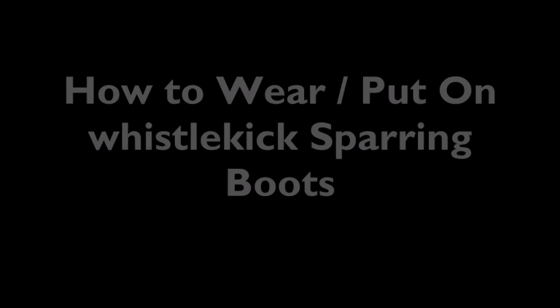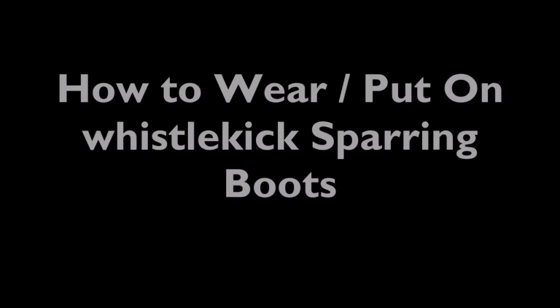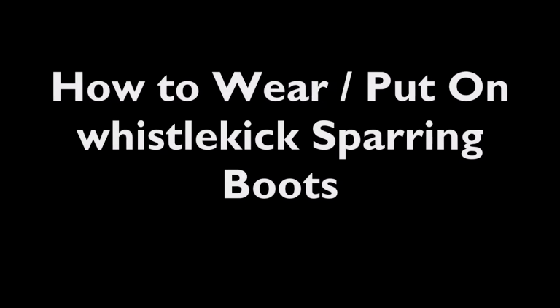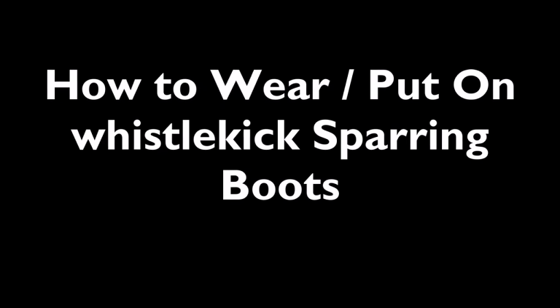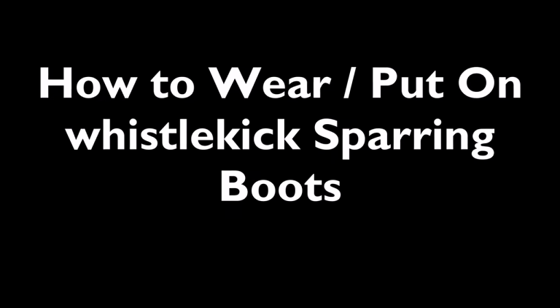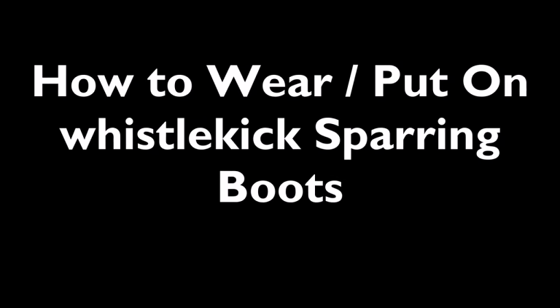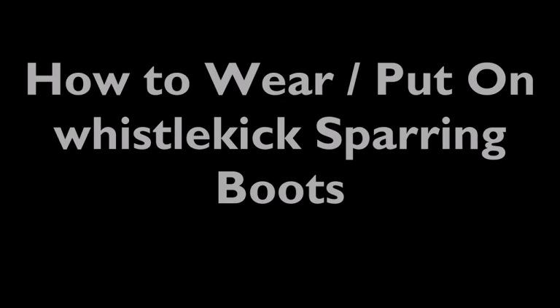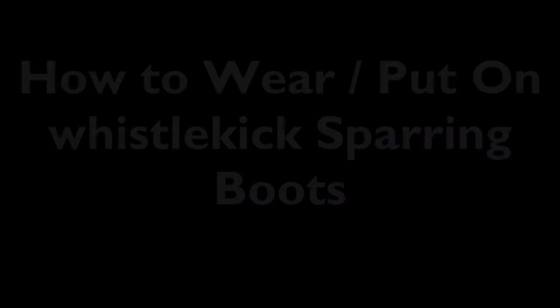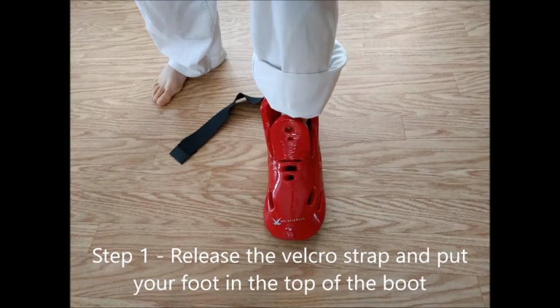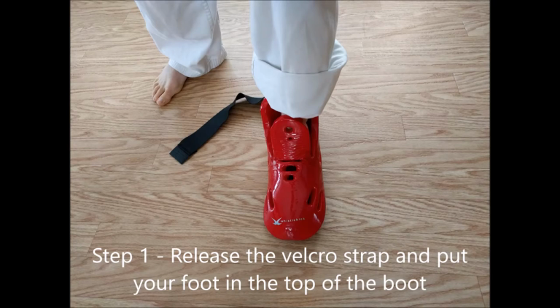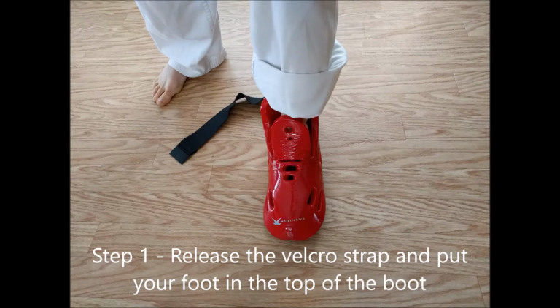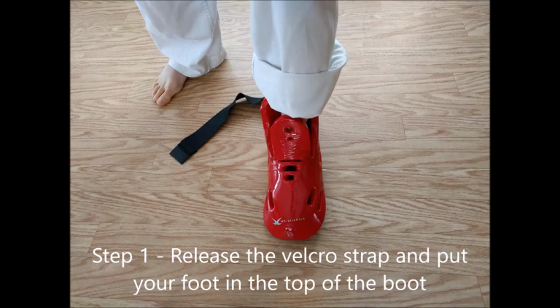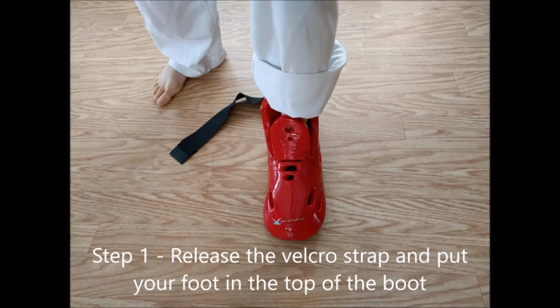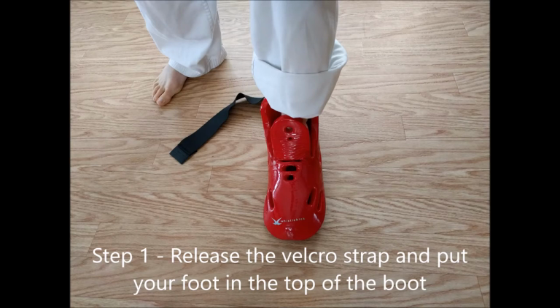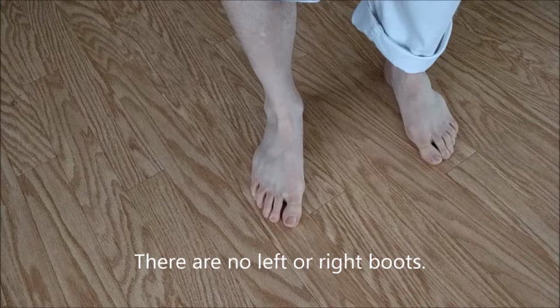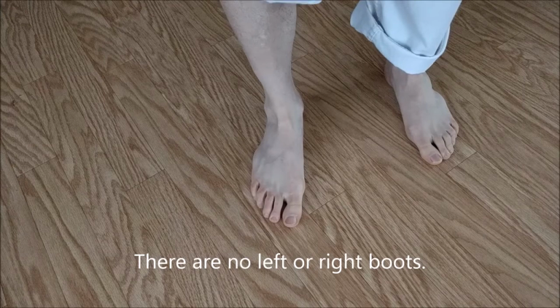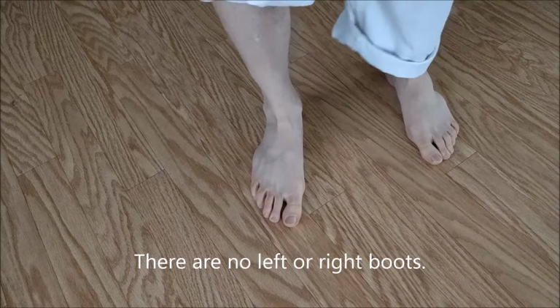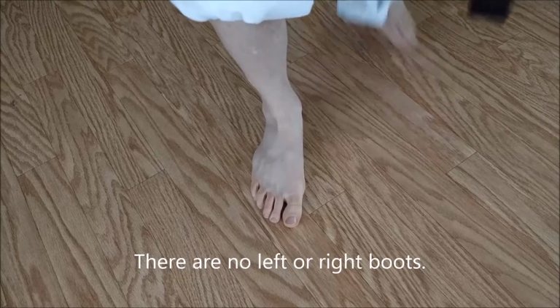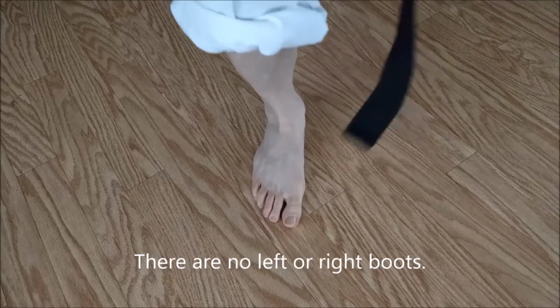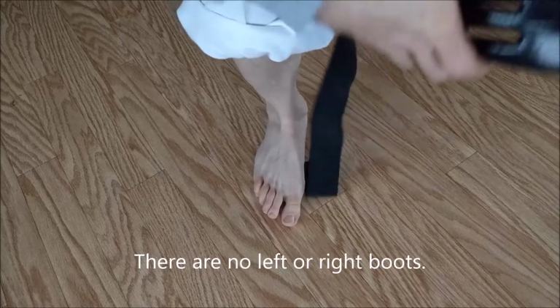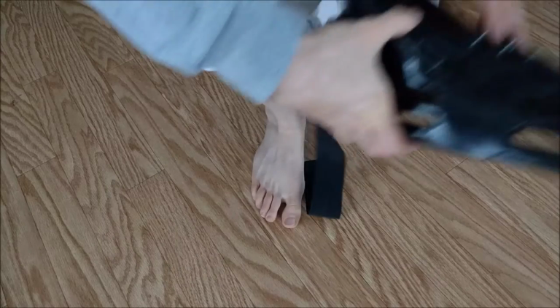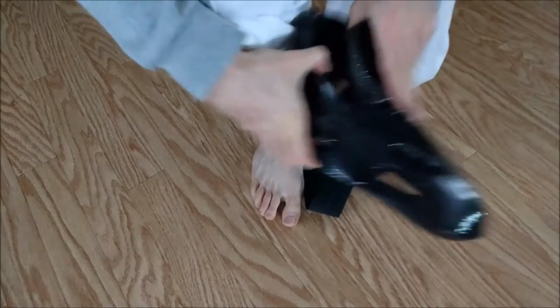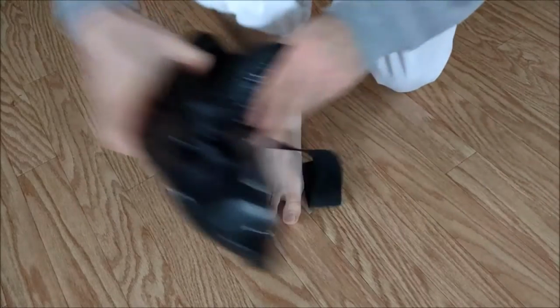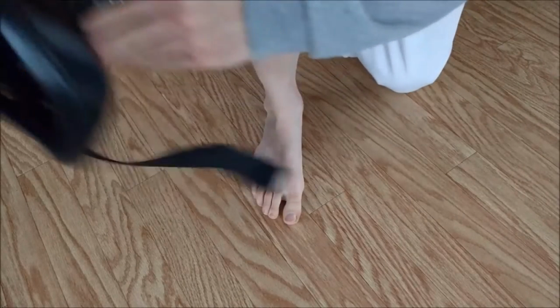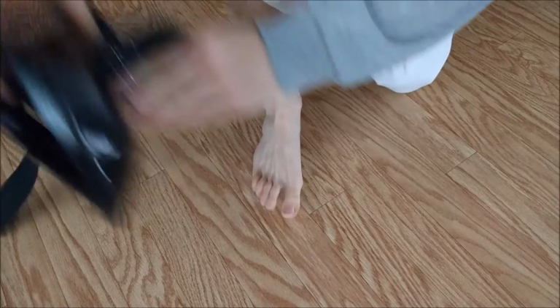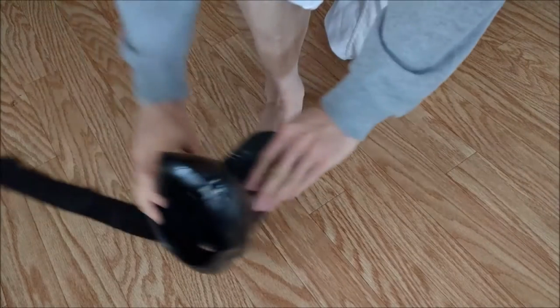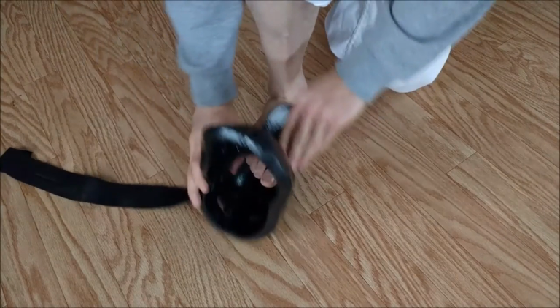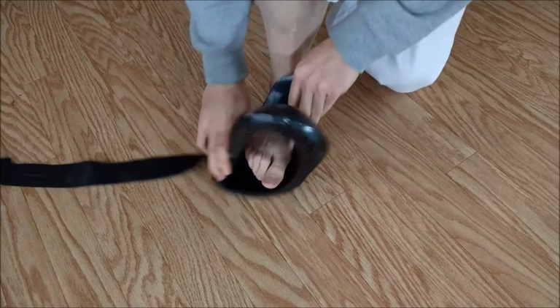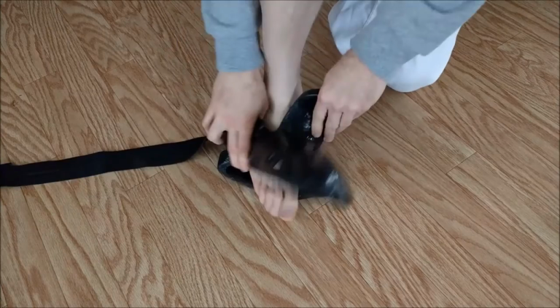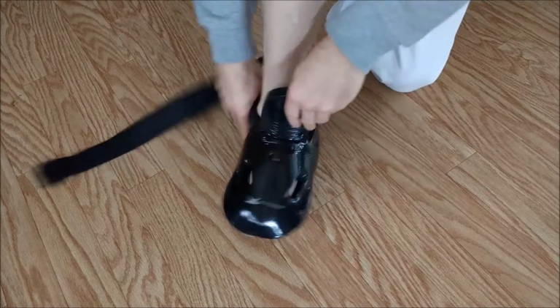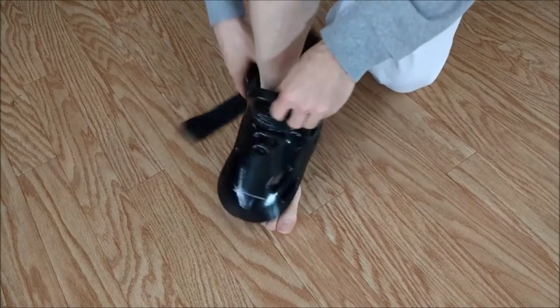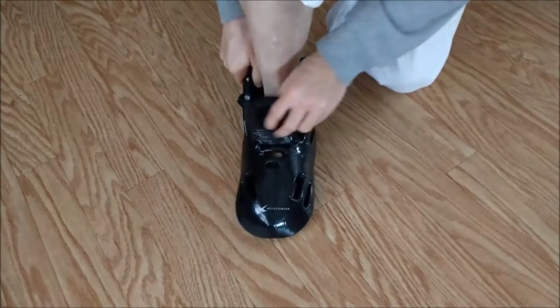Here's how we put on our Whistlekick sparring boots. You're going to start by putting your foot into the top of the boot and release the velcro strap. There aren't left or right specific boots, so nothing to worry about there. Slip your foot in gently — no socks or anything like that while you're doing this.